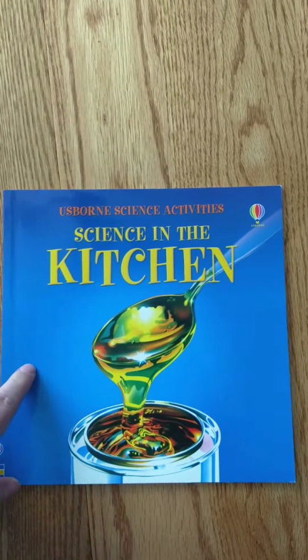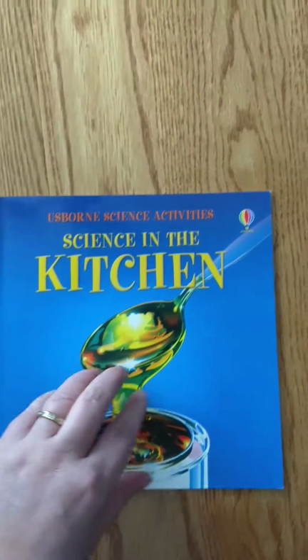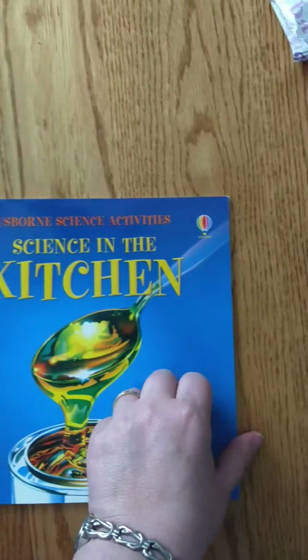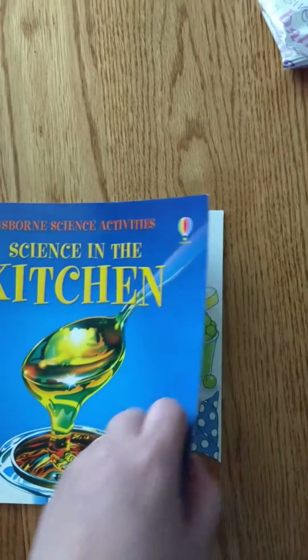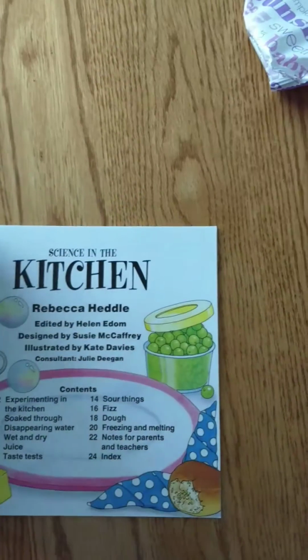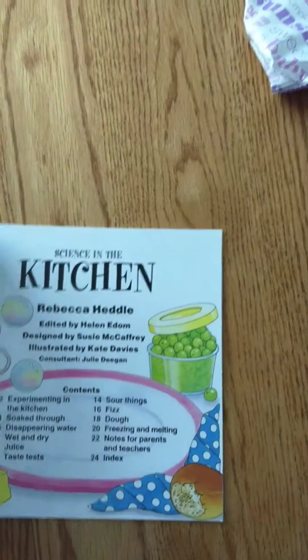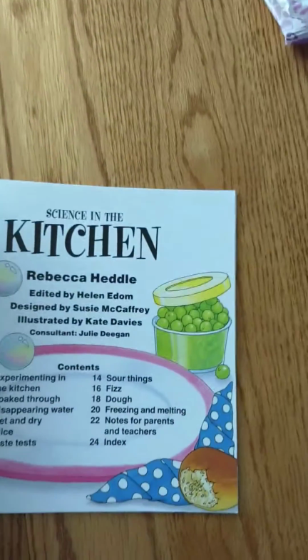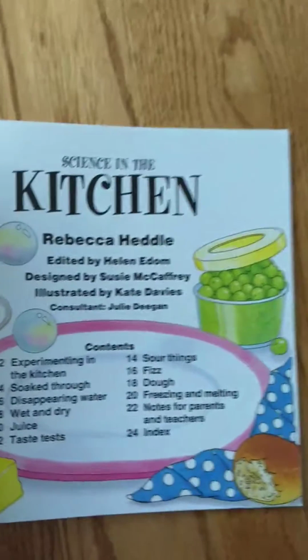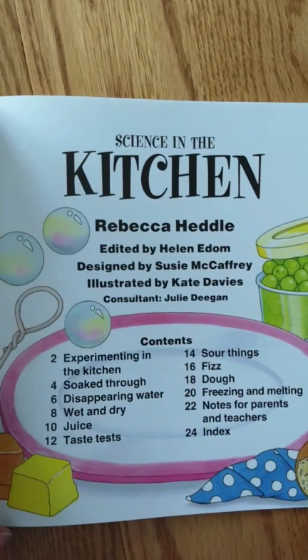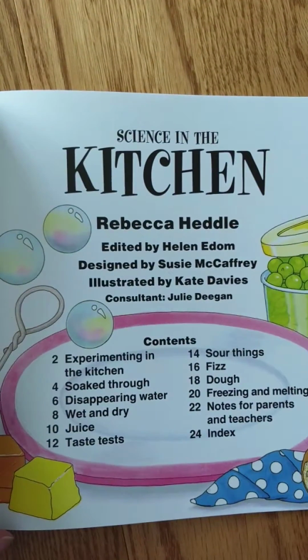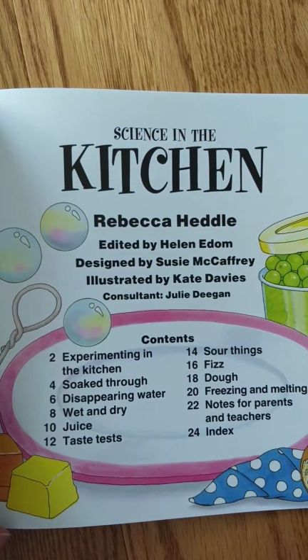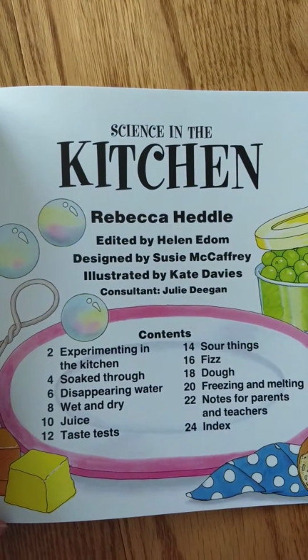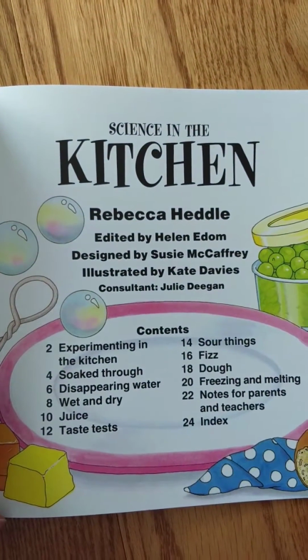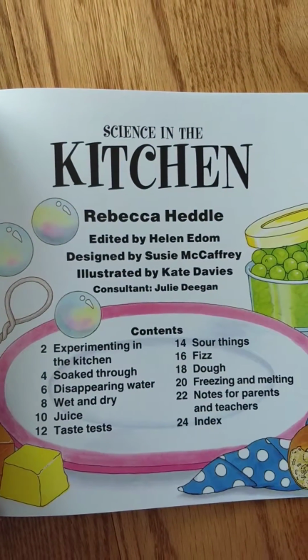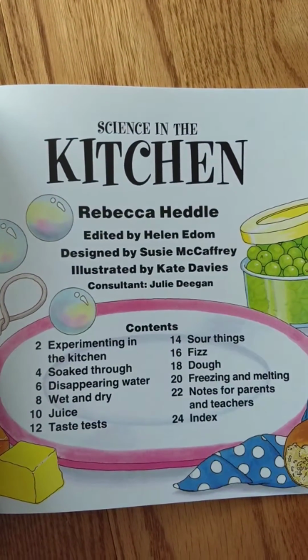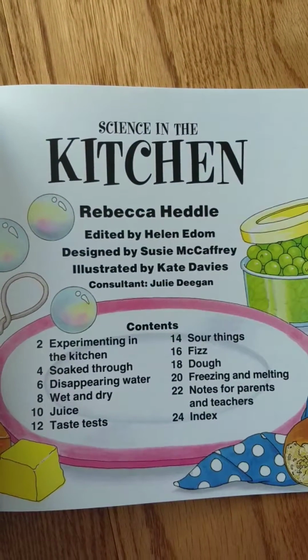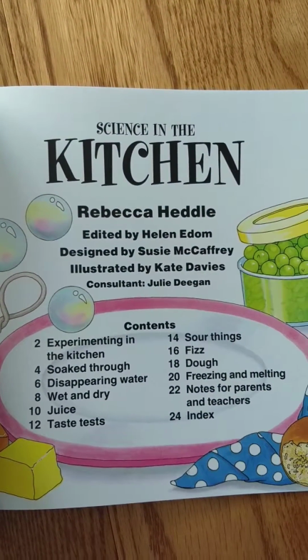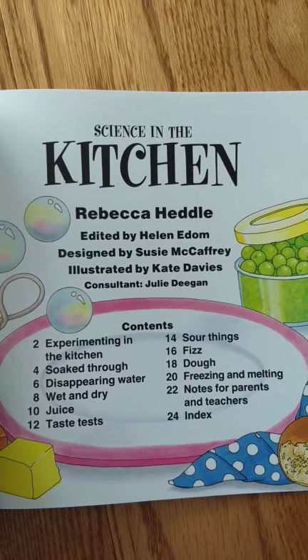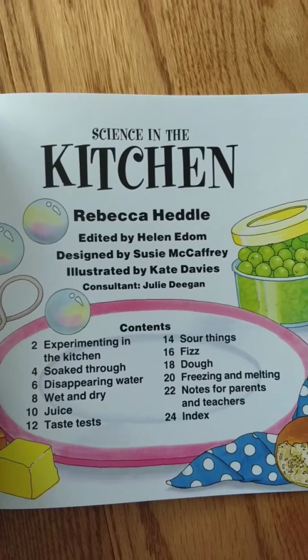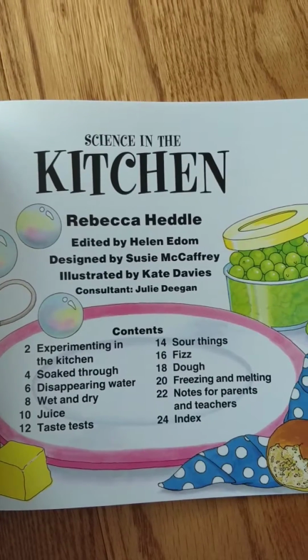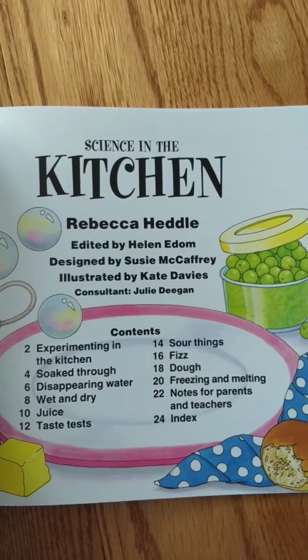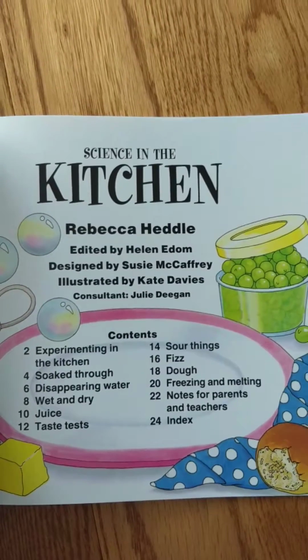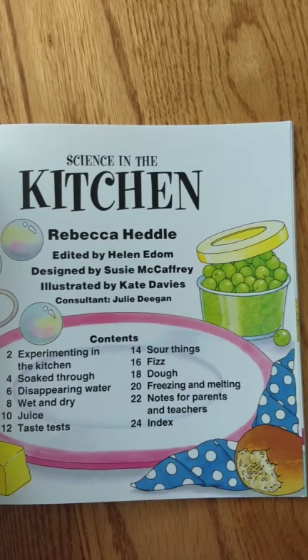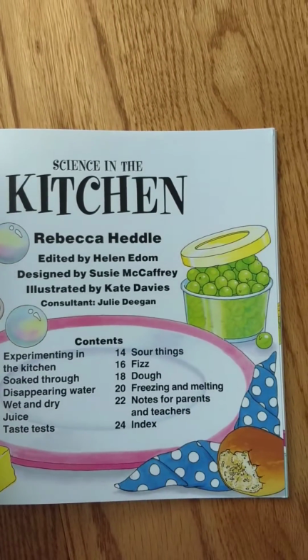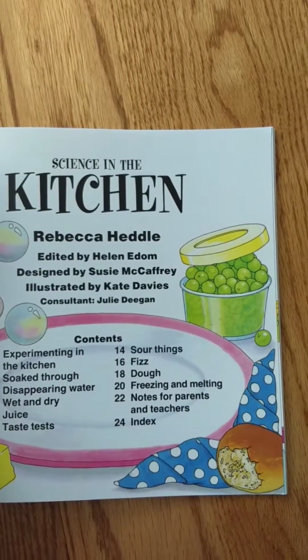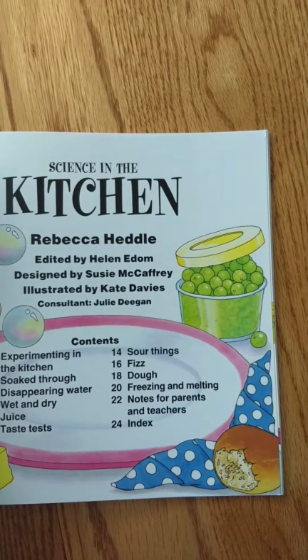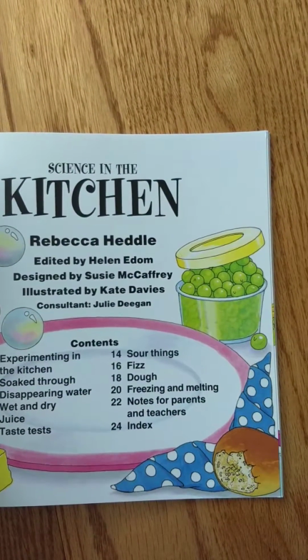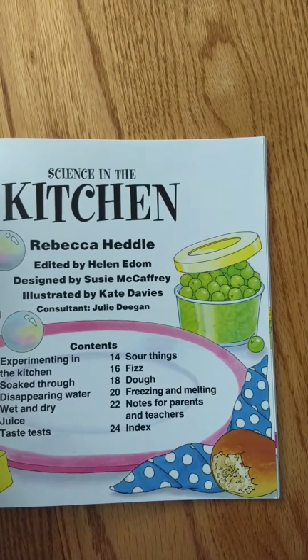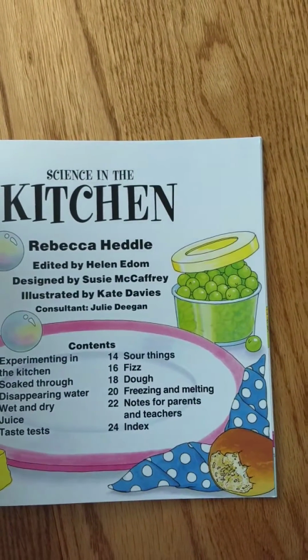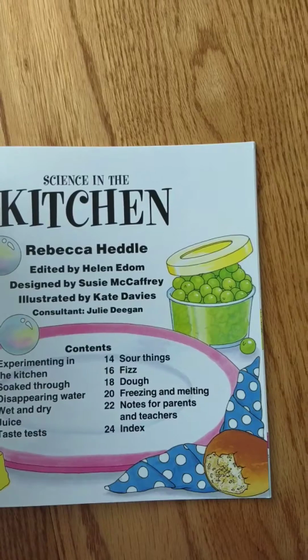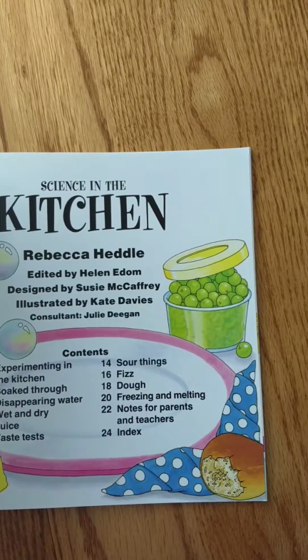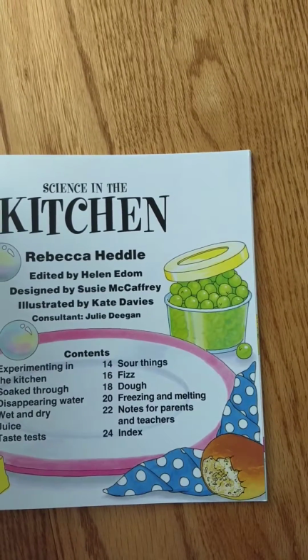Science in the Kitchen really is all about the kitchen and things that you can do — soaking through with water, disappearing water, things that are wet and dry, taste tests, fizz, dough, freezing, melting — and then each one has a note for parents and teachers and an index.